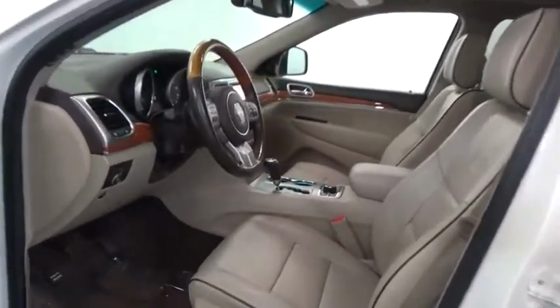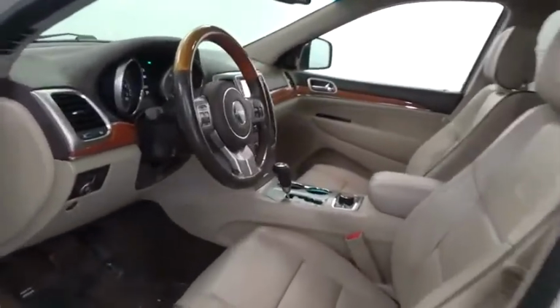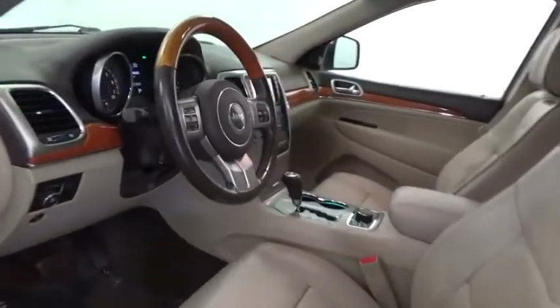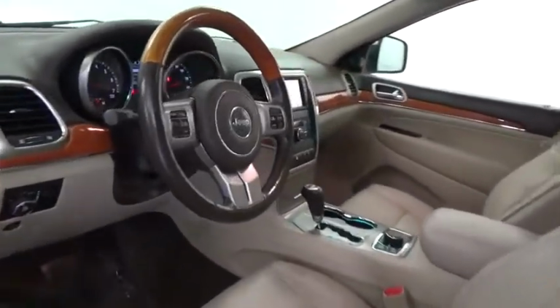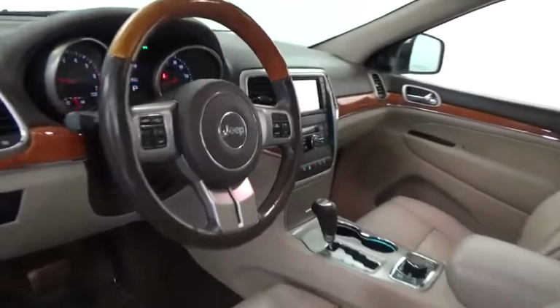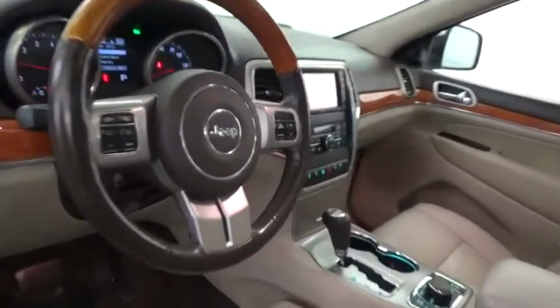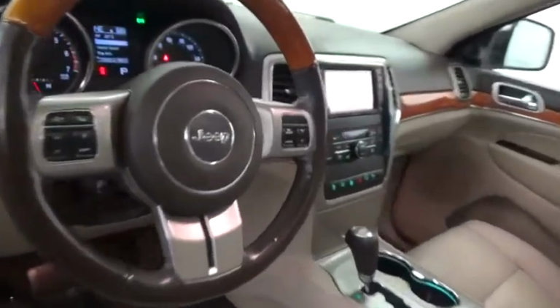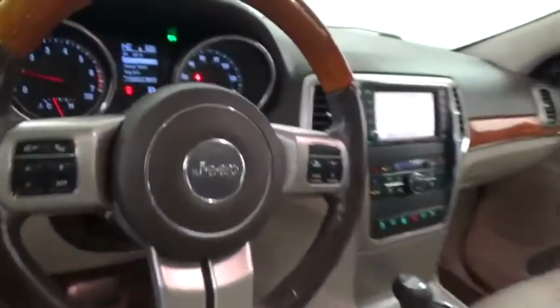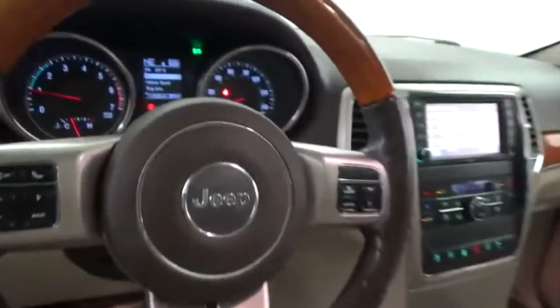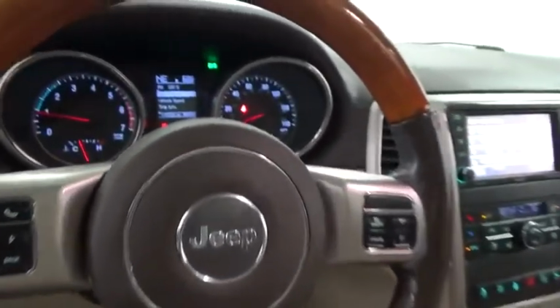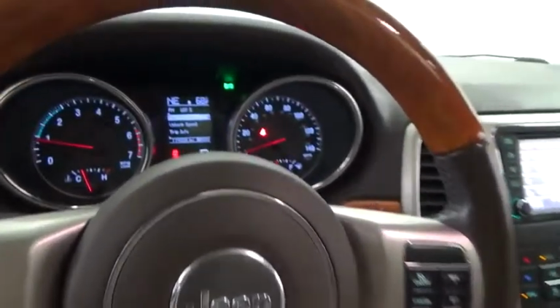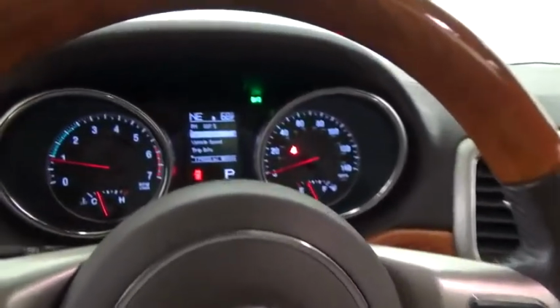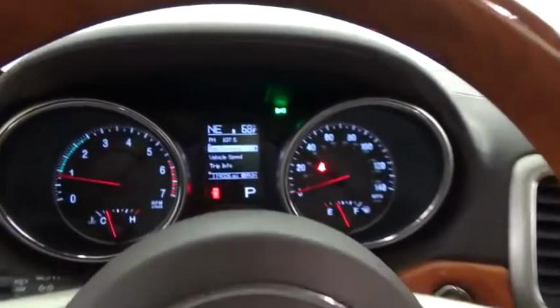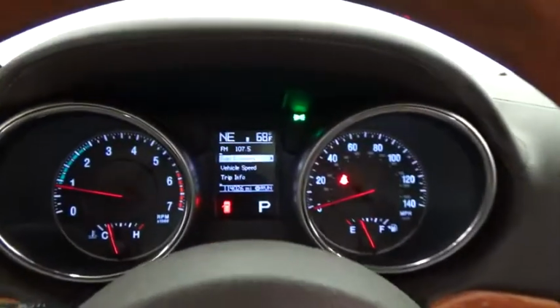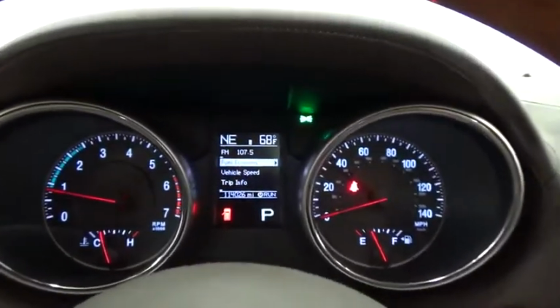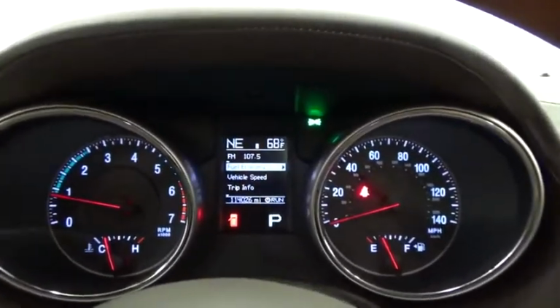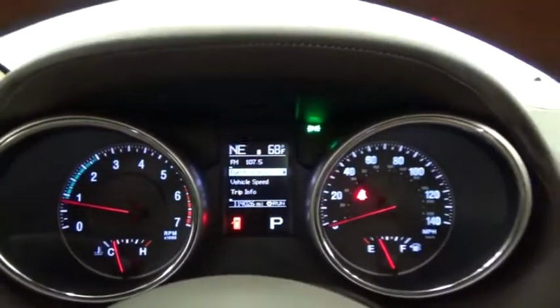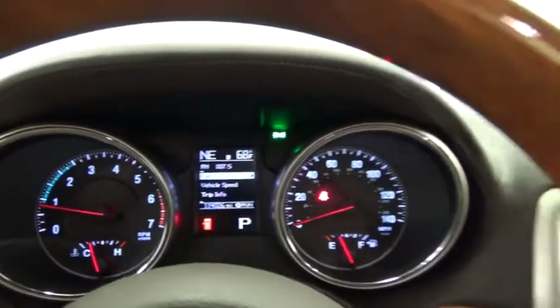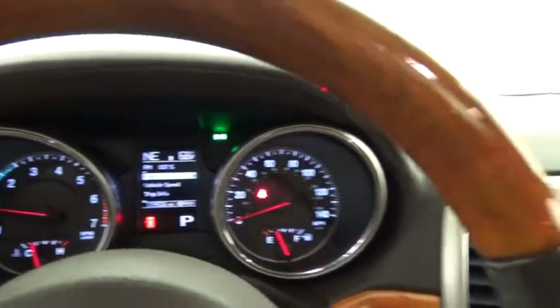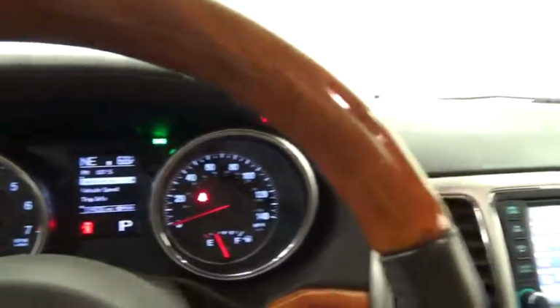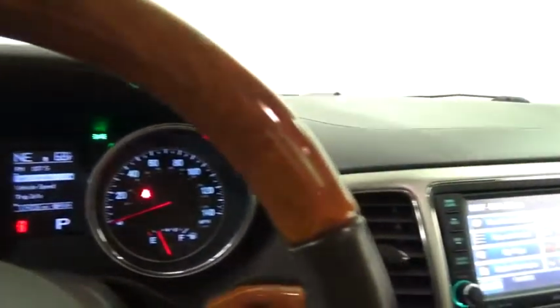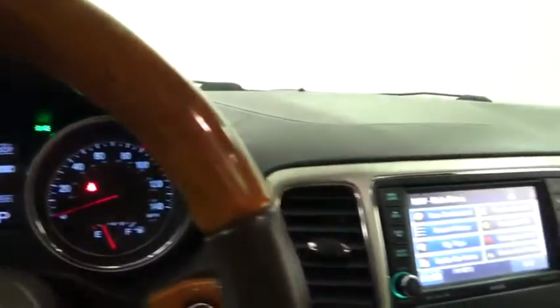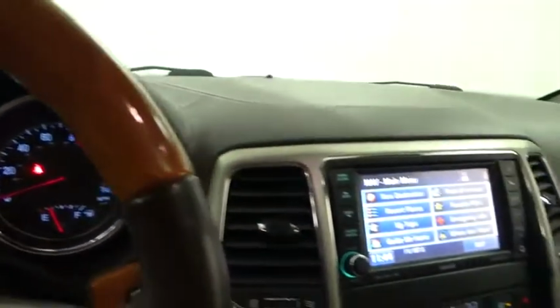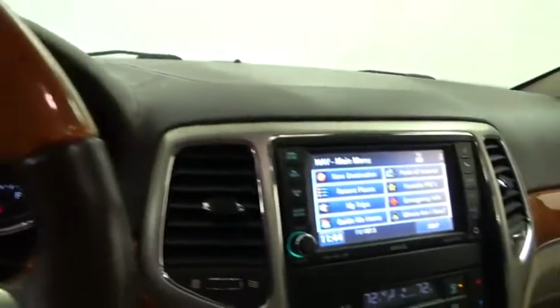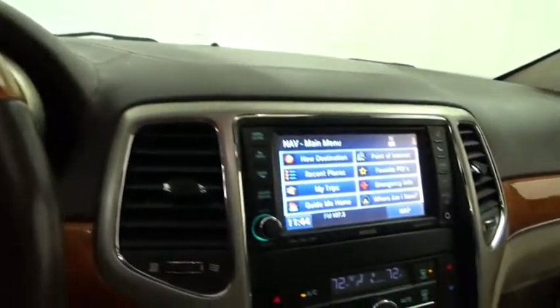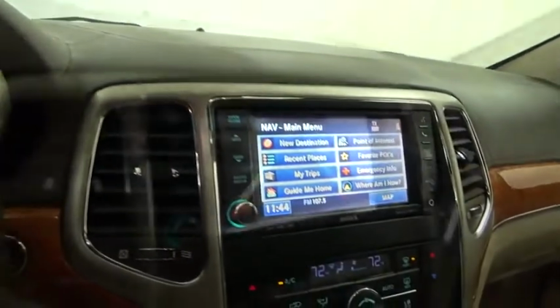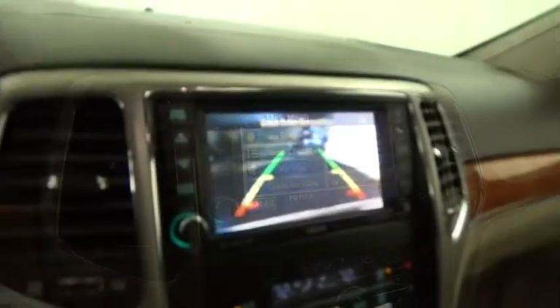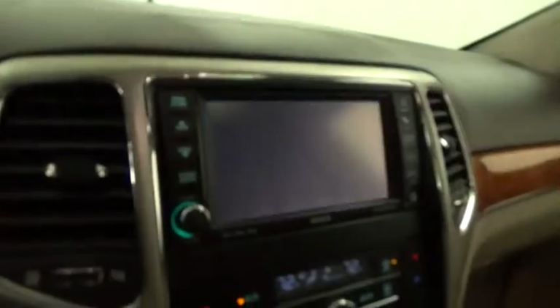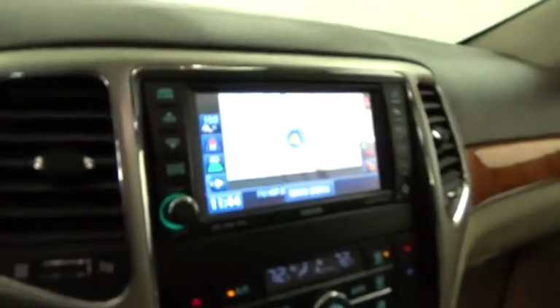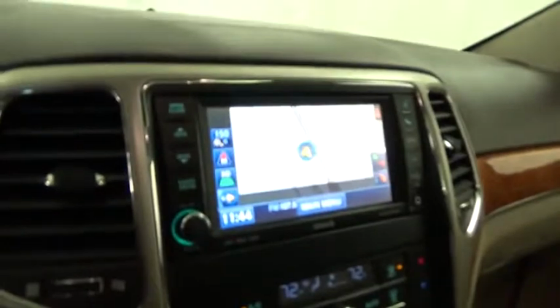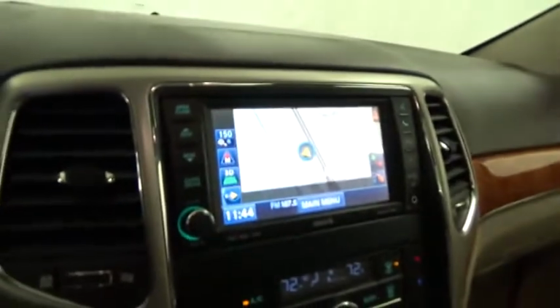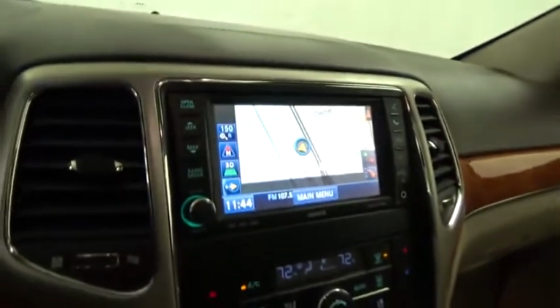Here are some of this vehicle's great options: stability control, traction control, remote engine start, navigation system, power steering, cruise control, compass, trip computer, fog lights, and power windows.